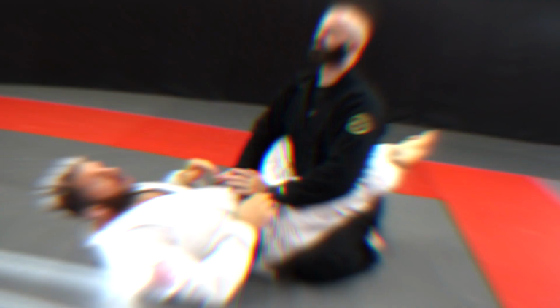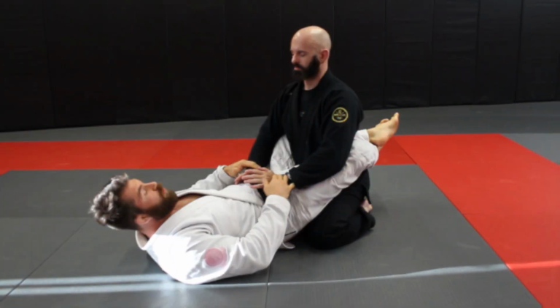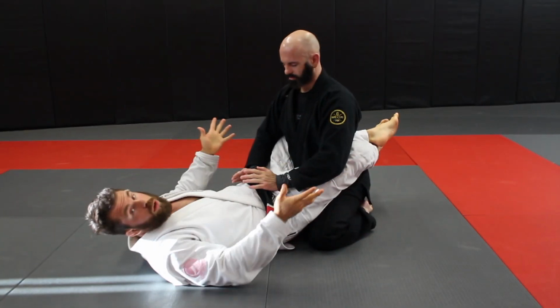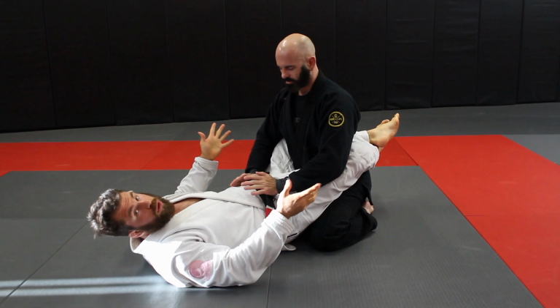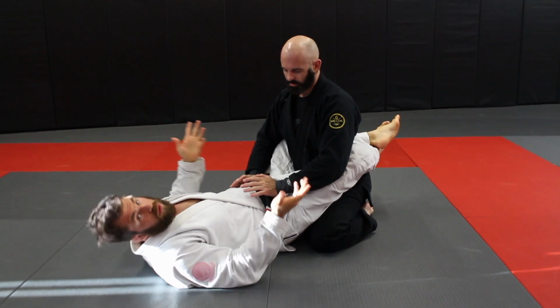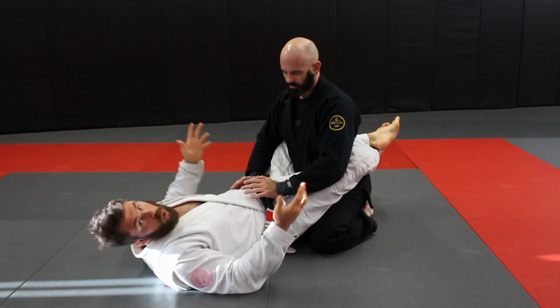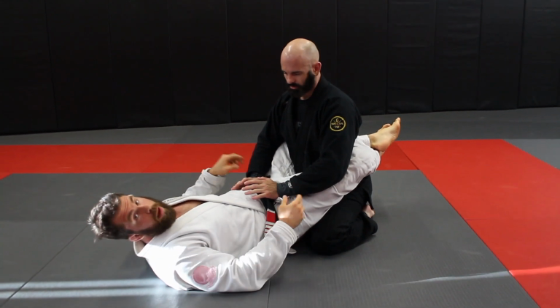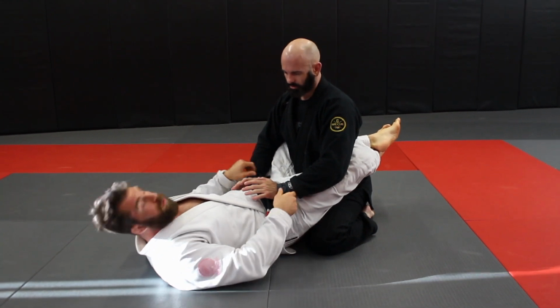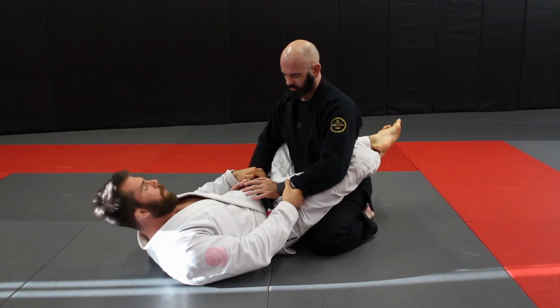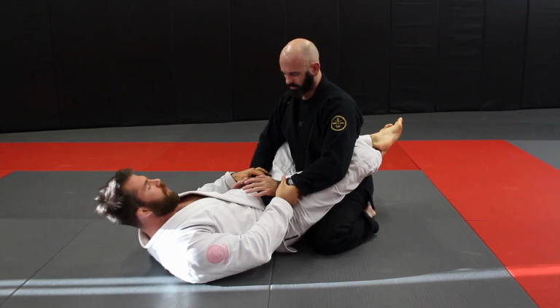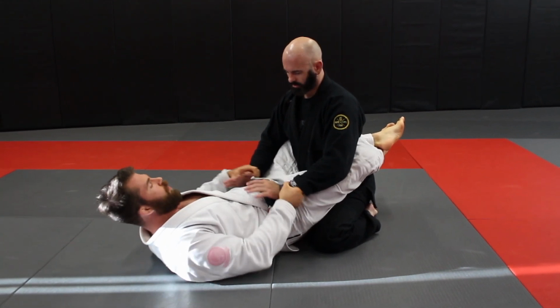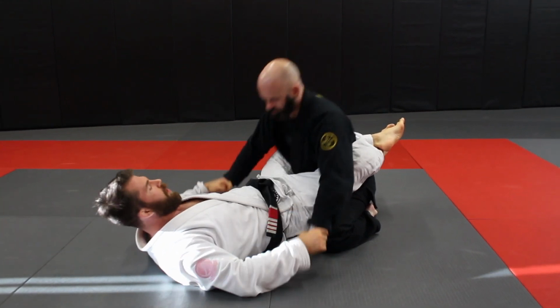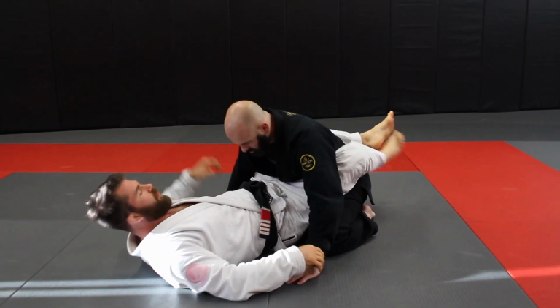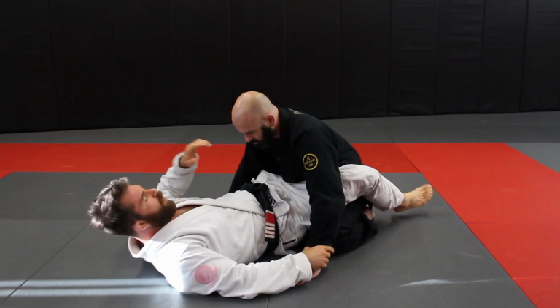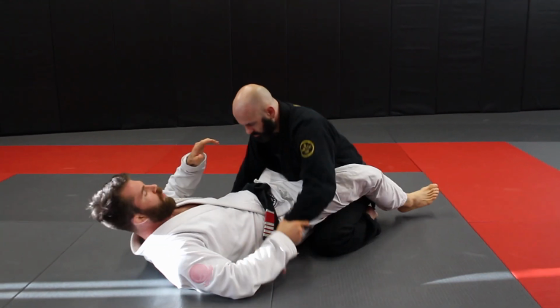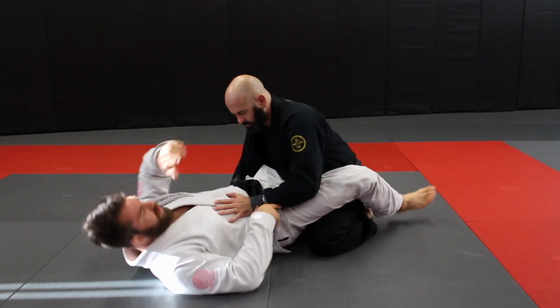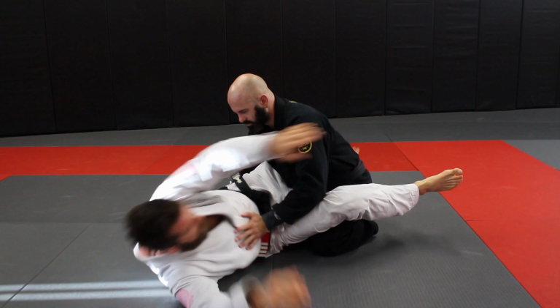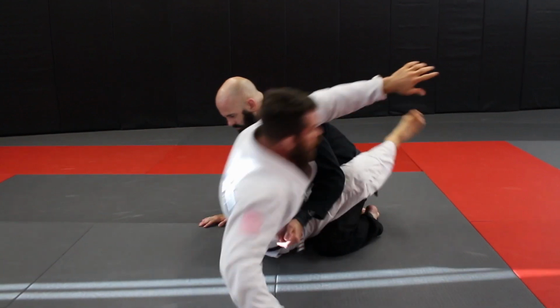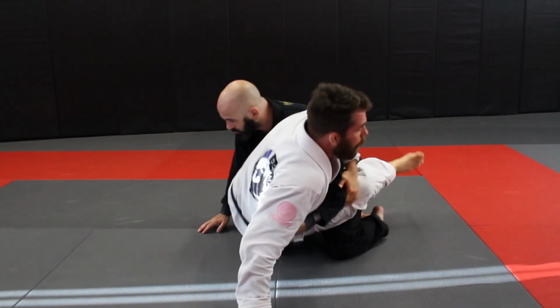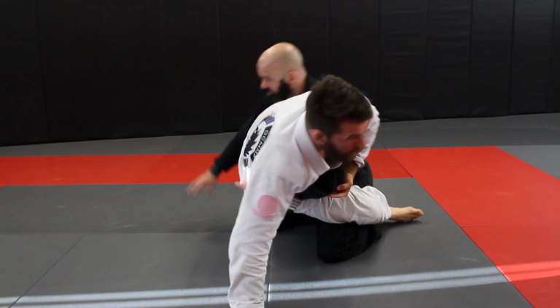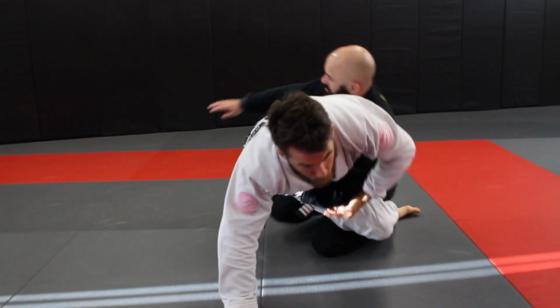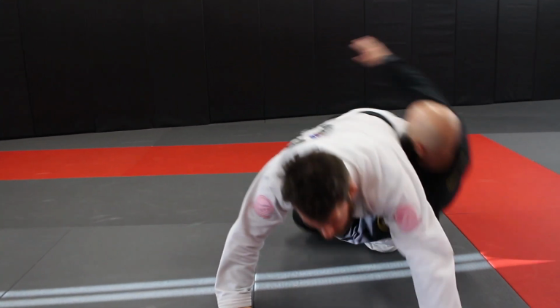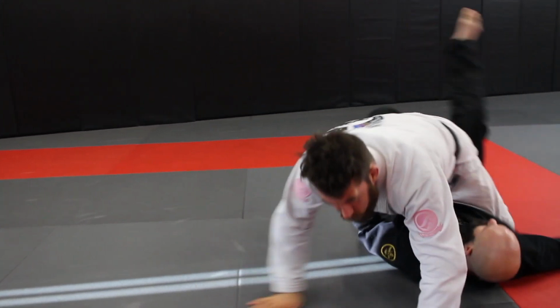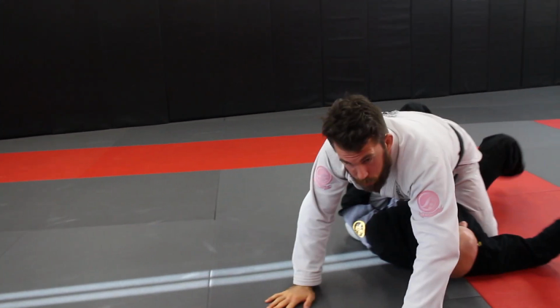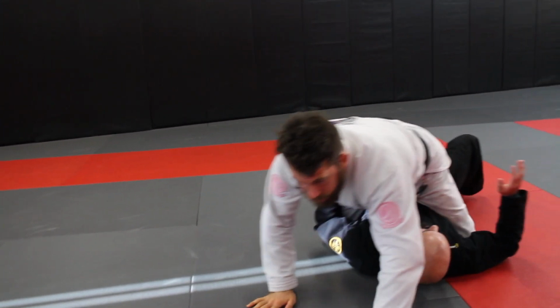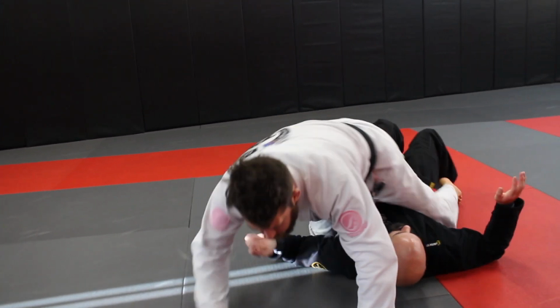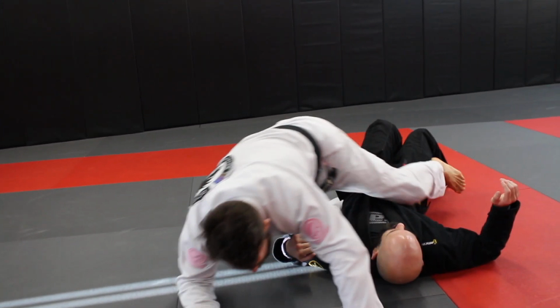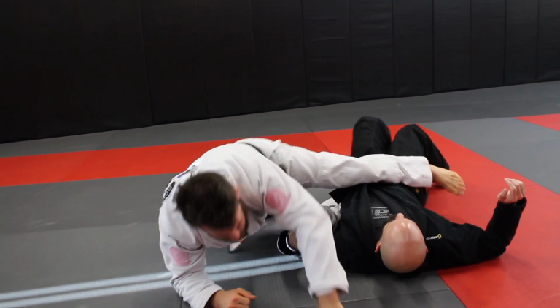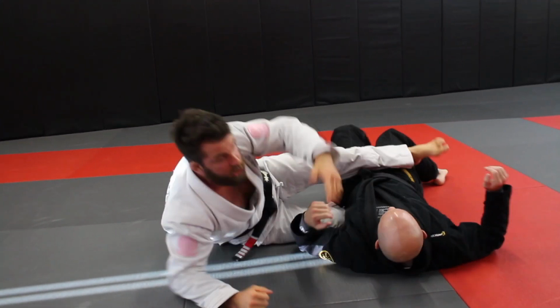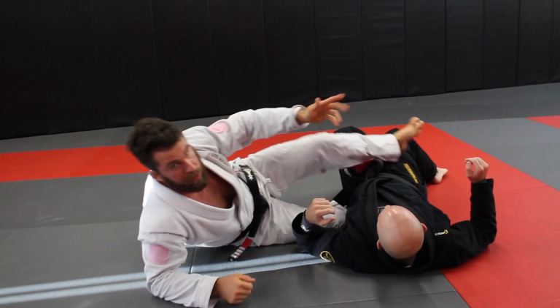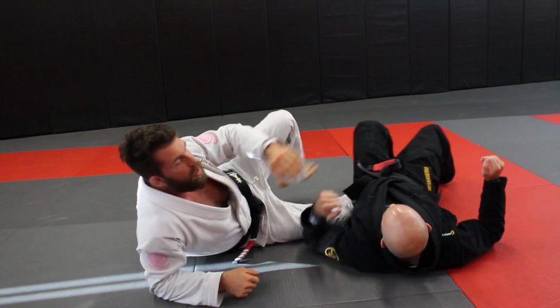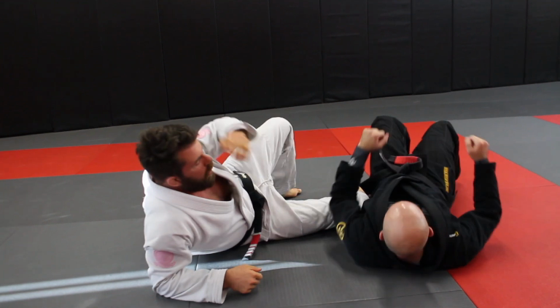If you've been doing jiu-jitsu for more than about a month, you've probably learned this one — where we get the hands on the mat, or they're off to the side, we come up and do our kimura sweep or bump sweep. It's a good sweep.